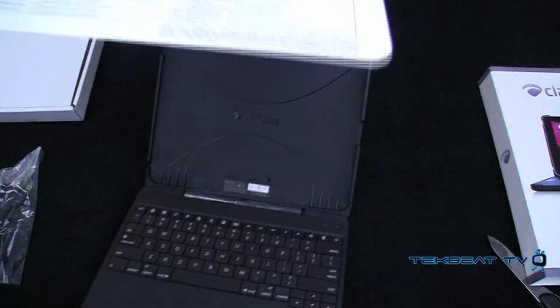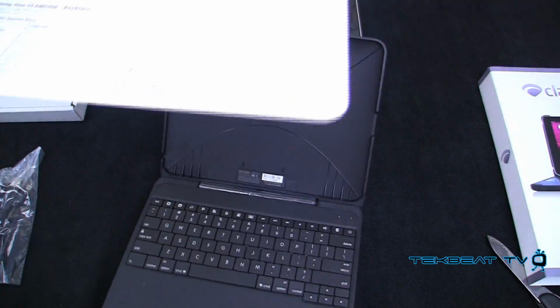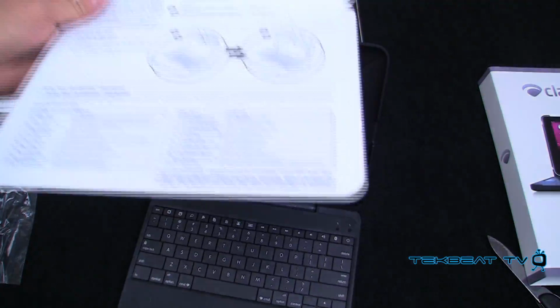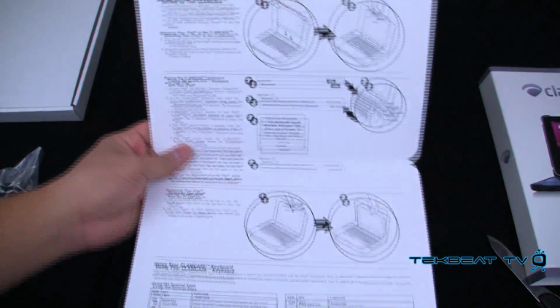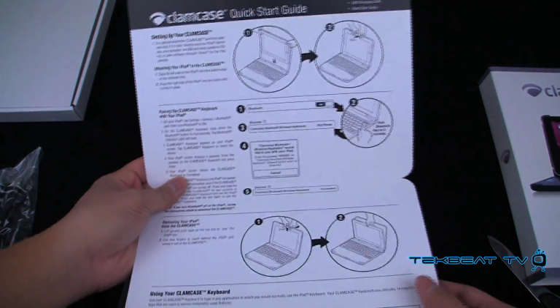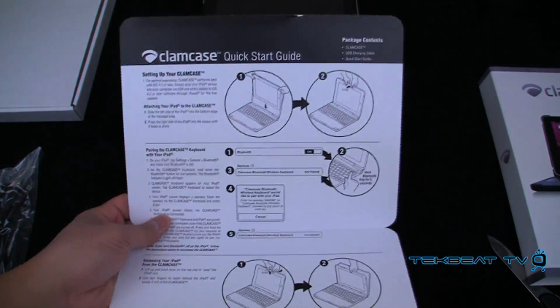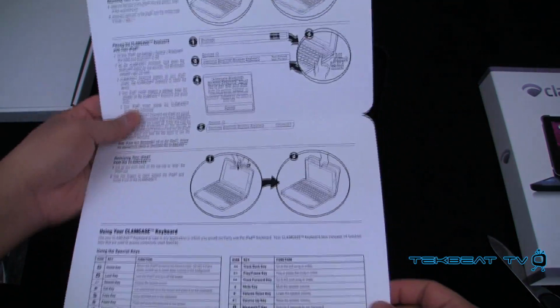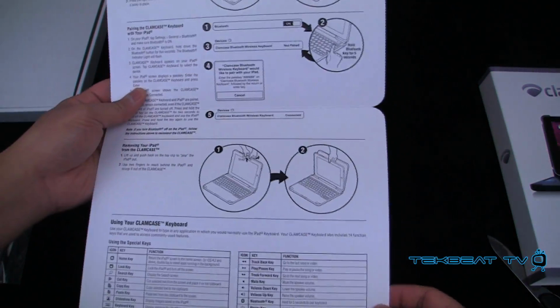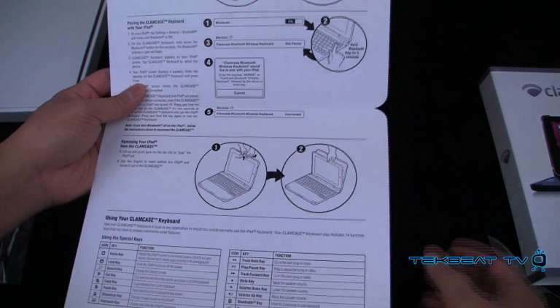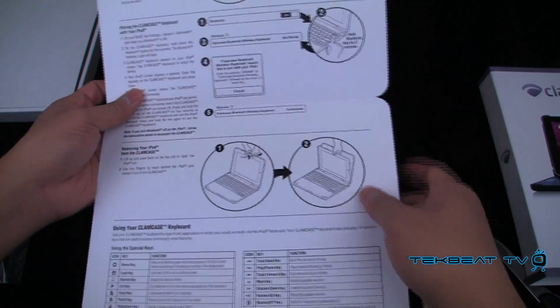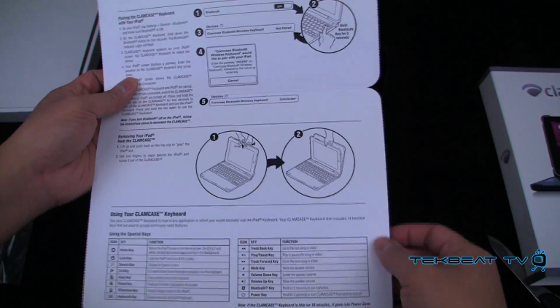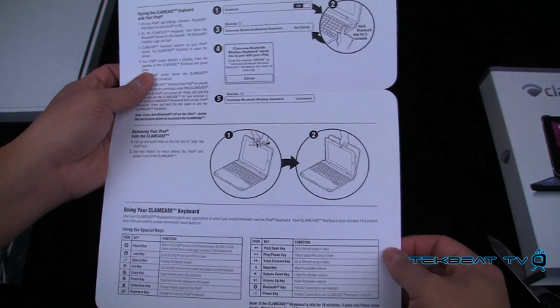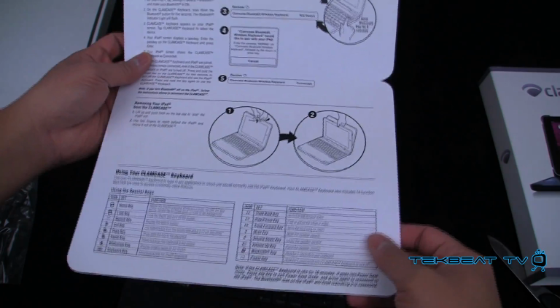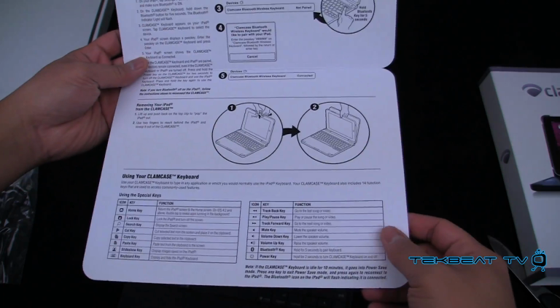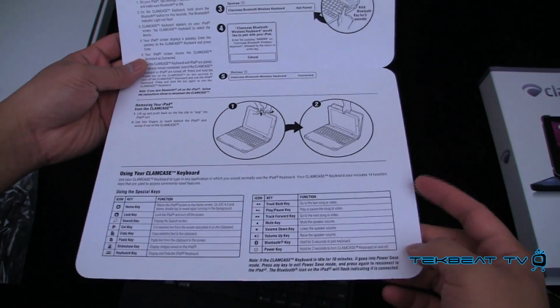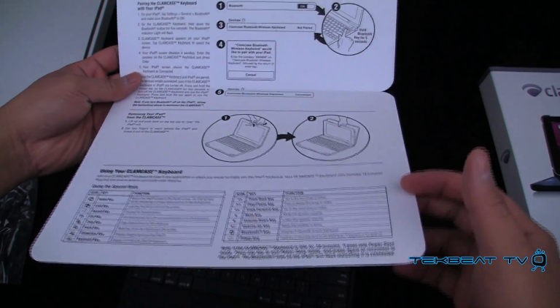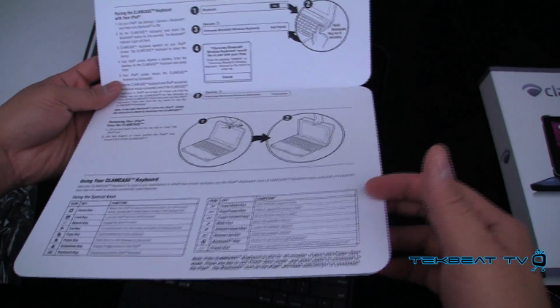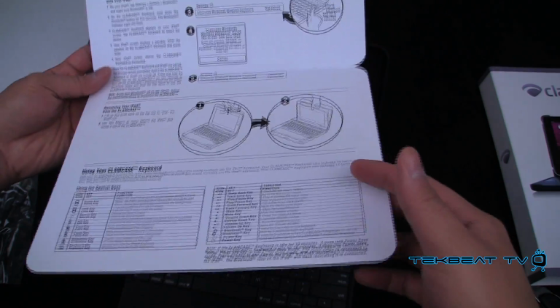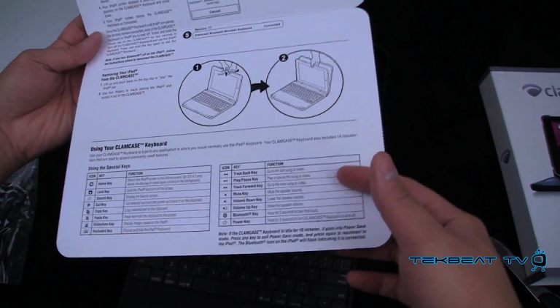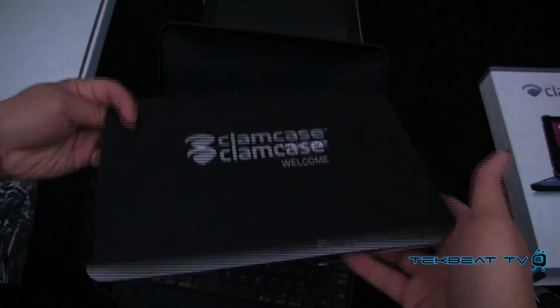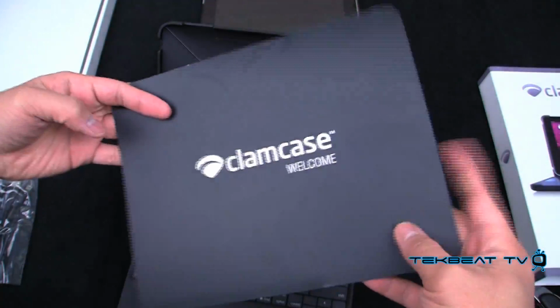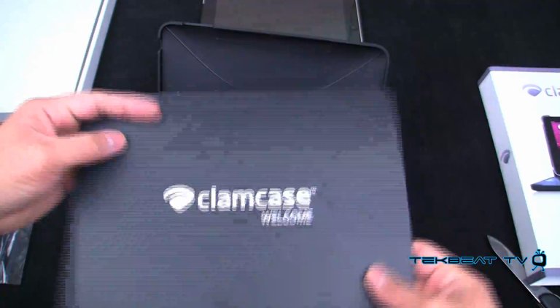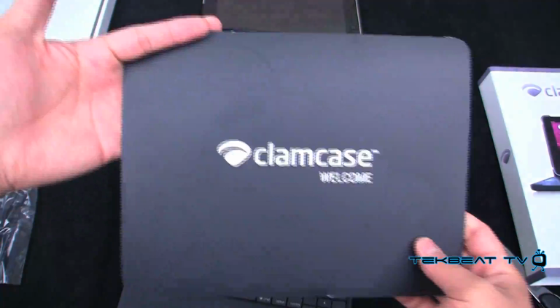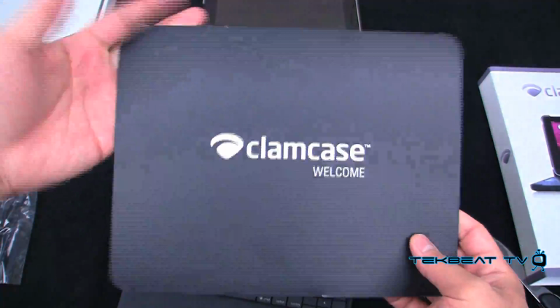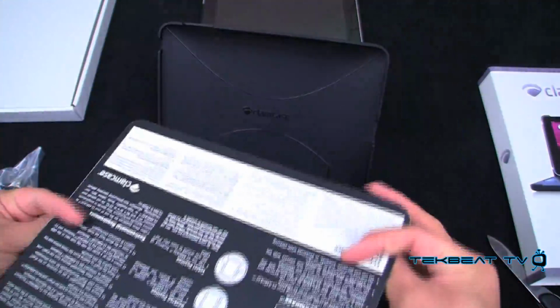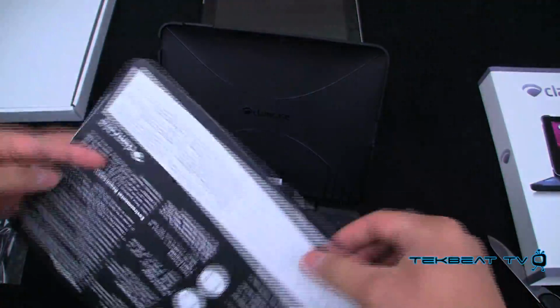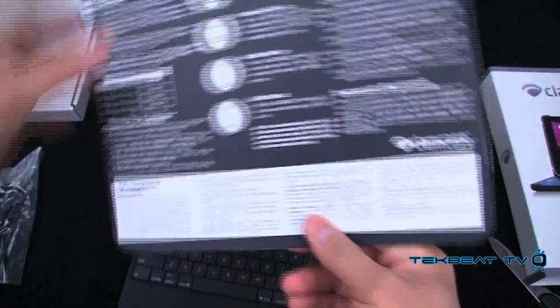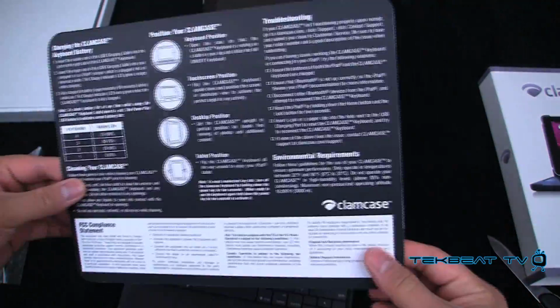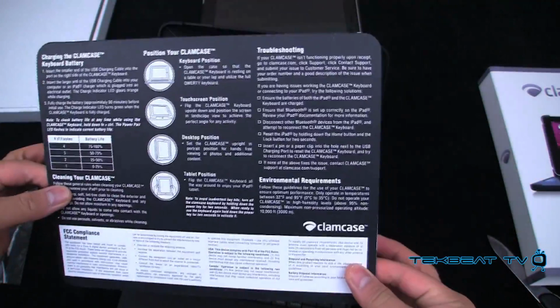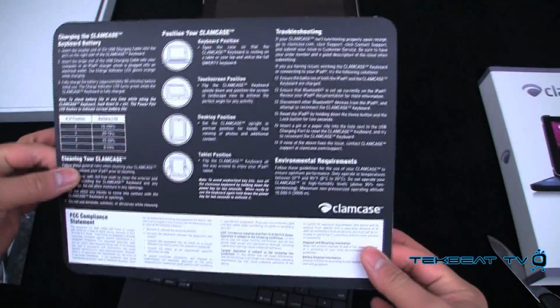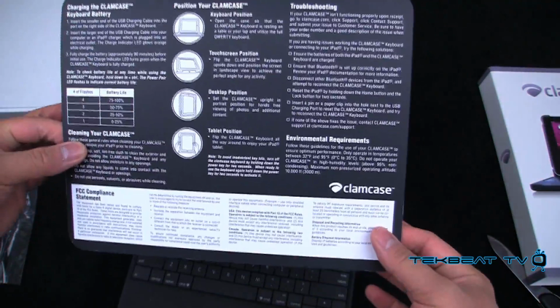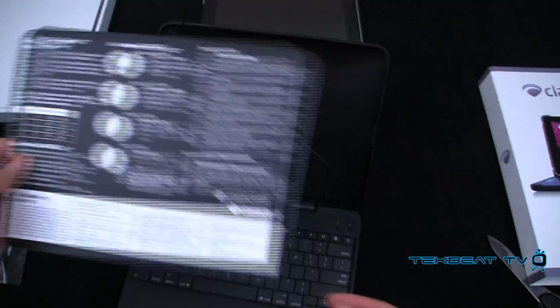It's got a built-in quick start guide that explains how to set up the case — plugging it in, powering it on. Pretty interesting. Clam Case — welcome. Lots of different positions.